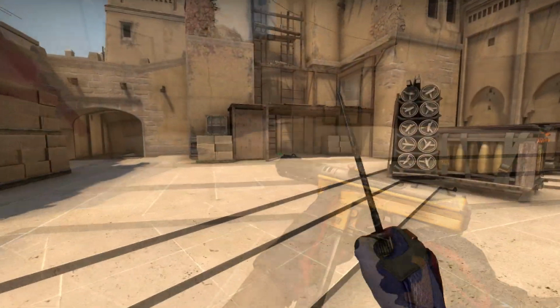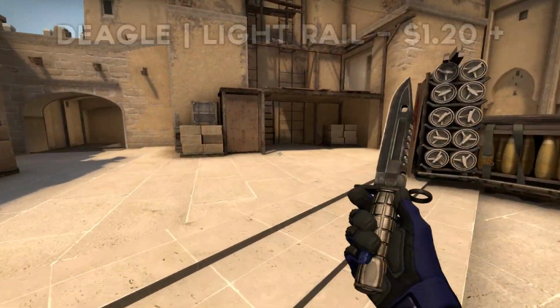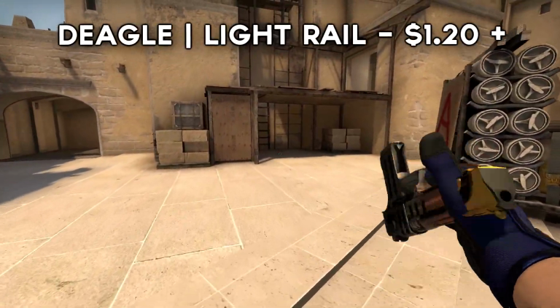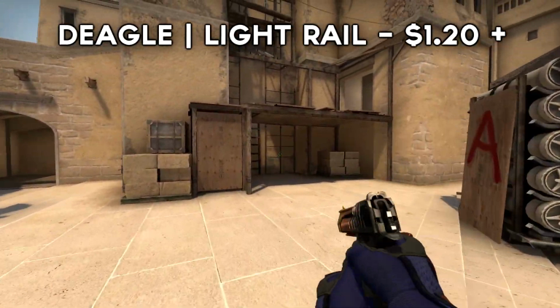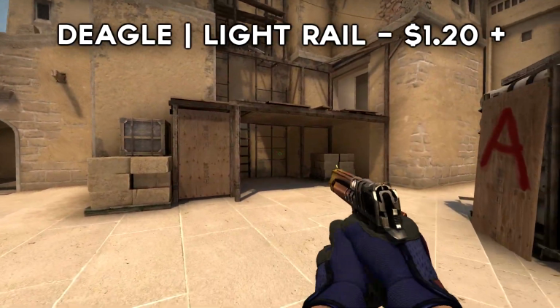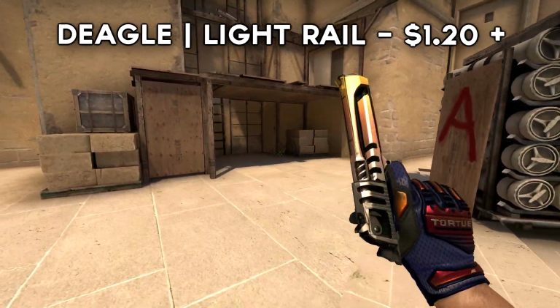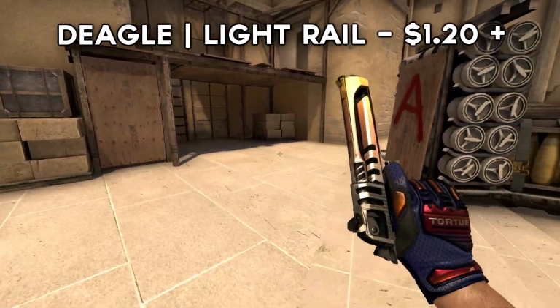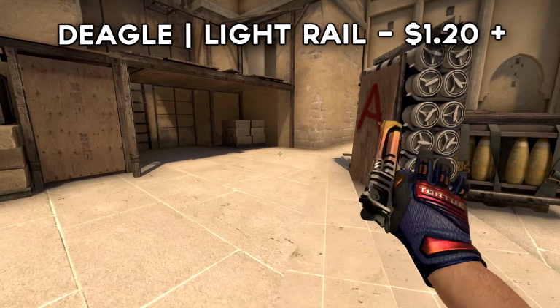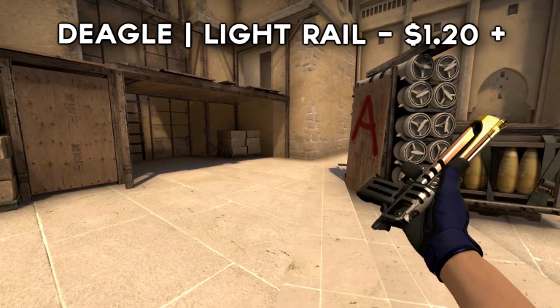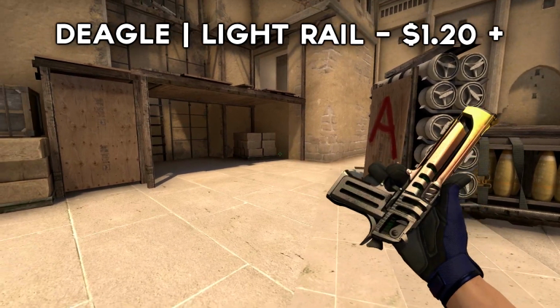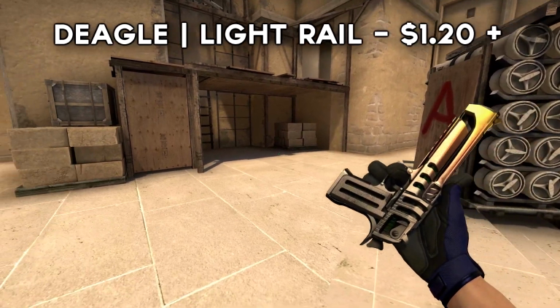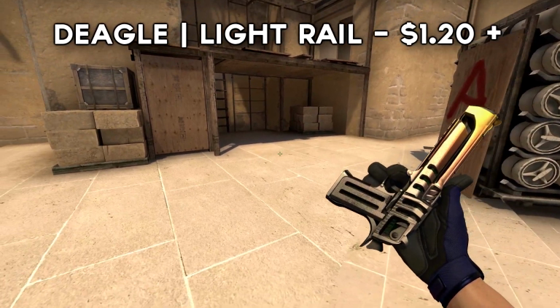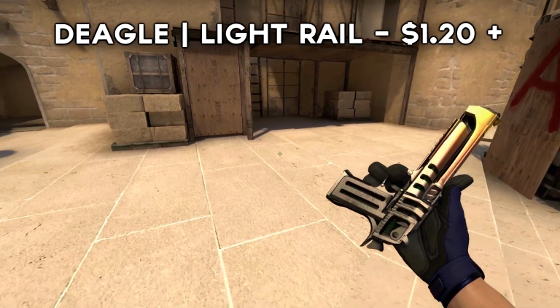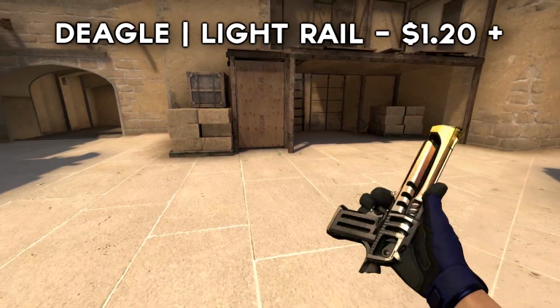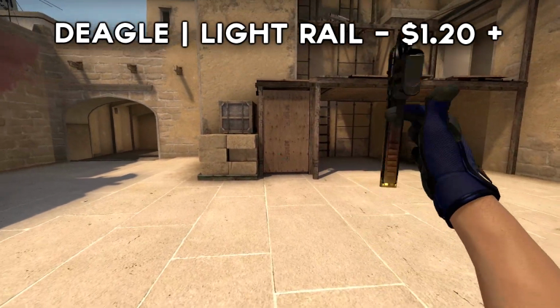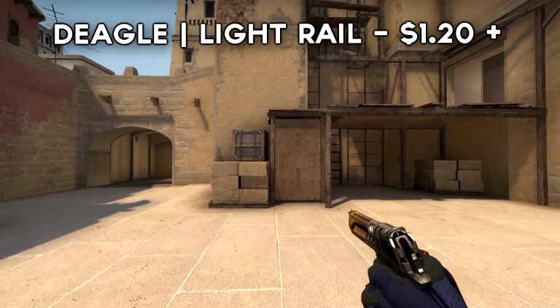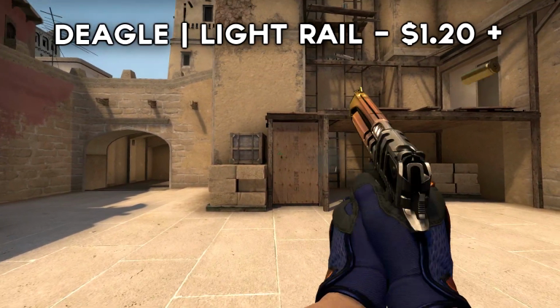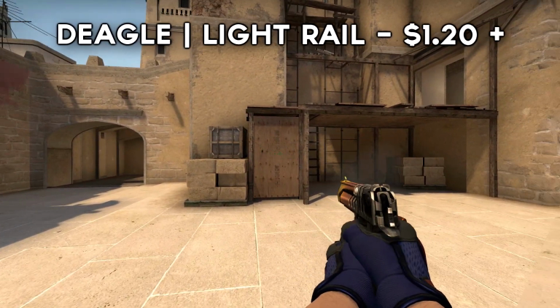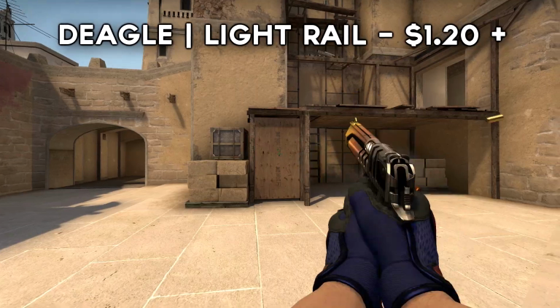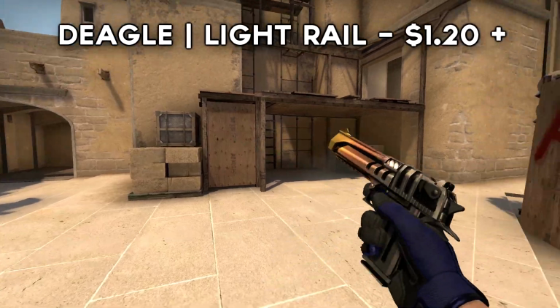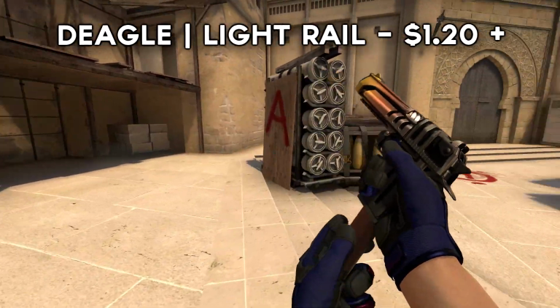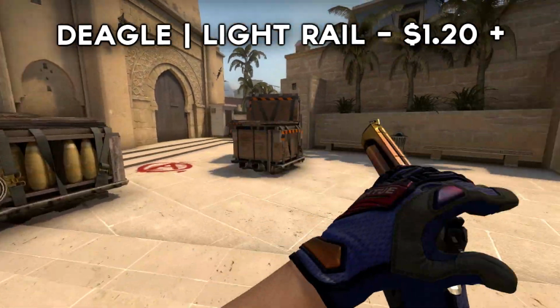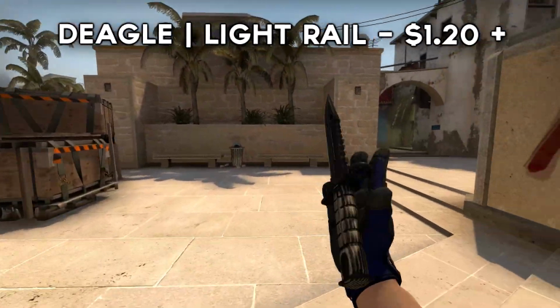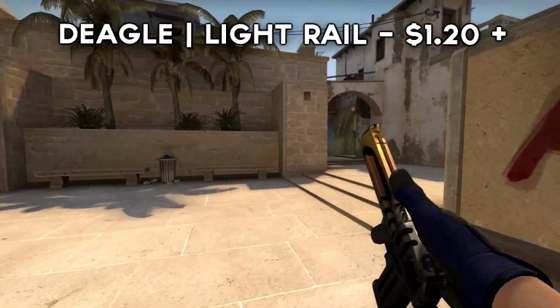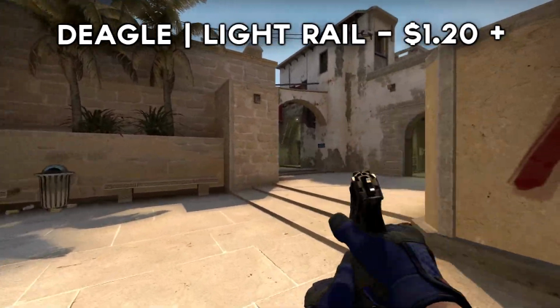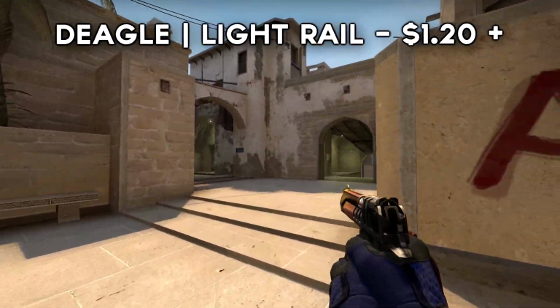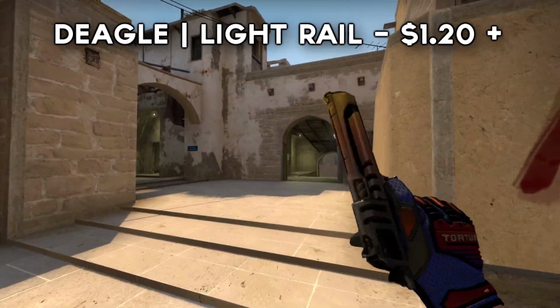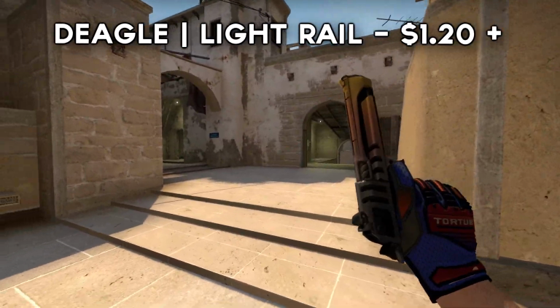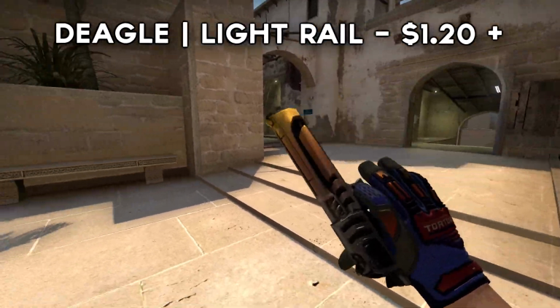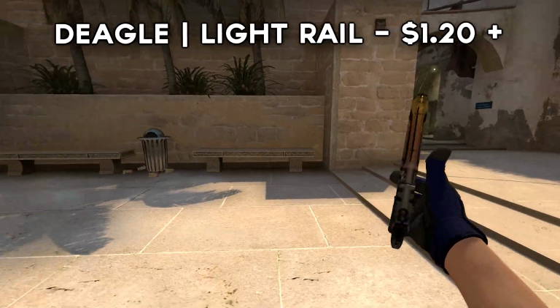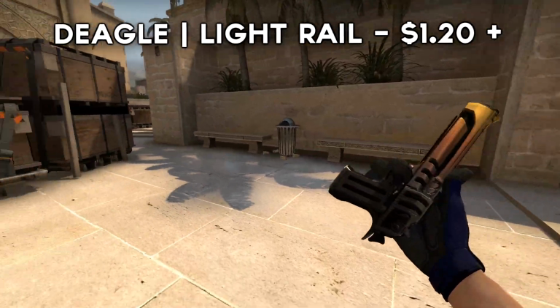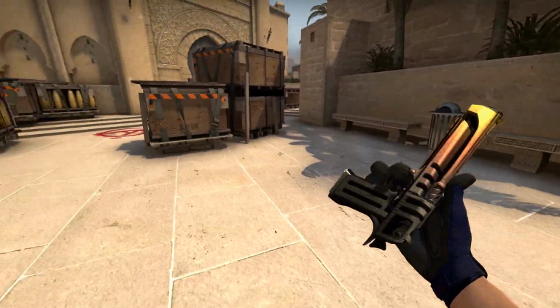For the Deagle, we have the Light Rail. I feel like this is a fairly underrated skin, because we've got some 3D effects of notches in the skin, as well as a yellowy-orange fade on the tip. I can't quite work out why this skin is so cheap for how good it looks, but regardless, it's a decent skin.